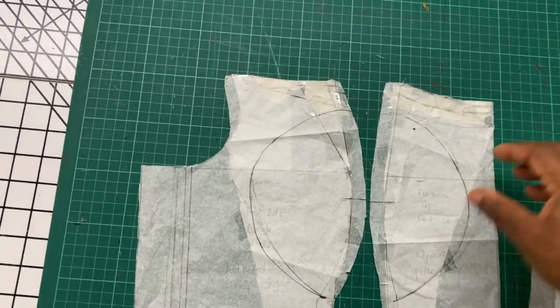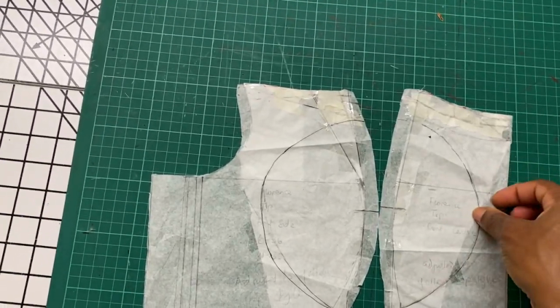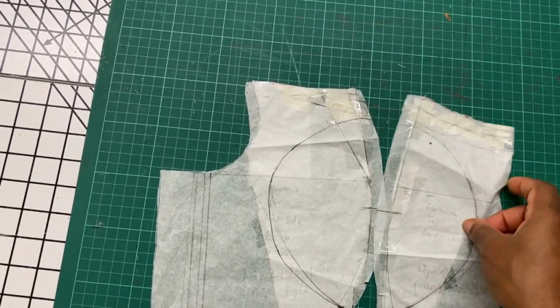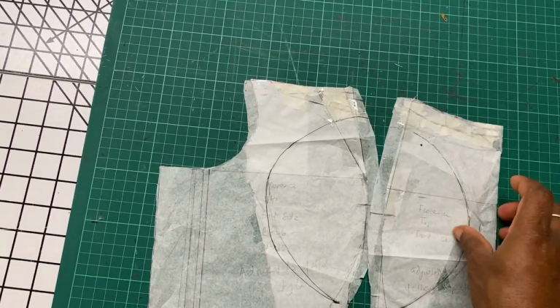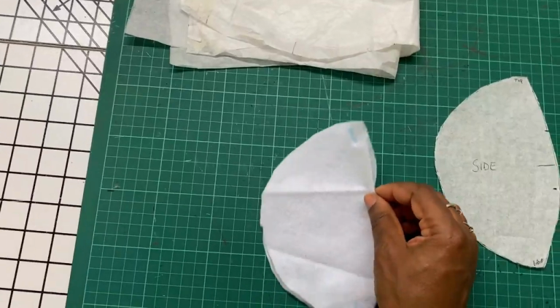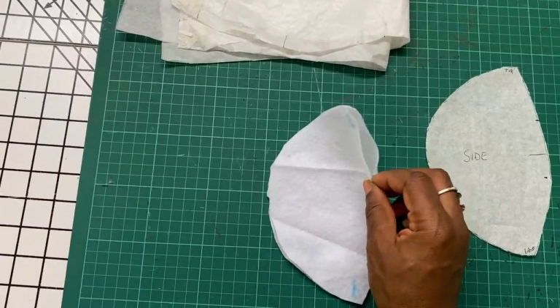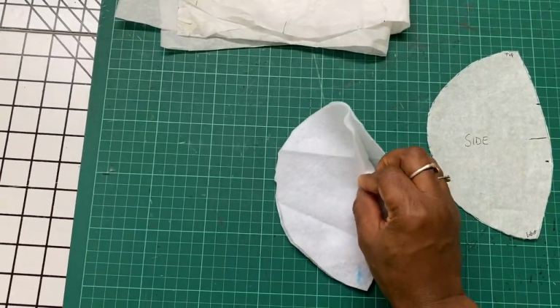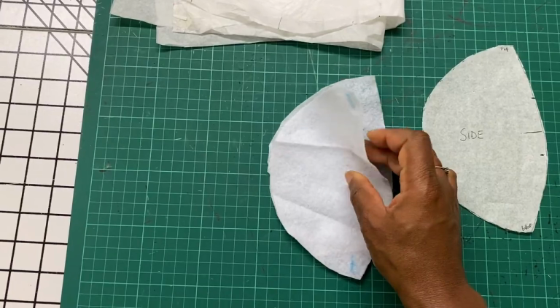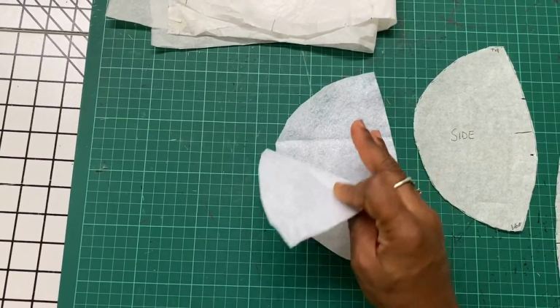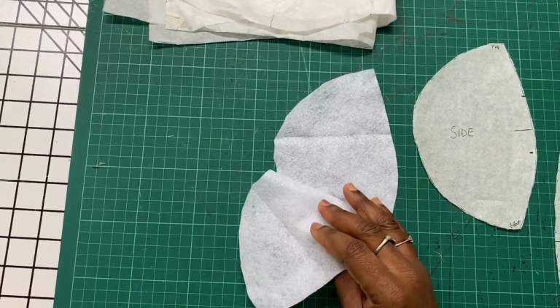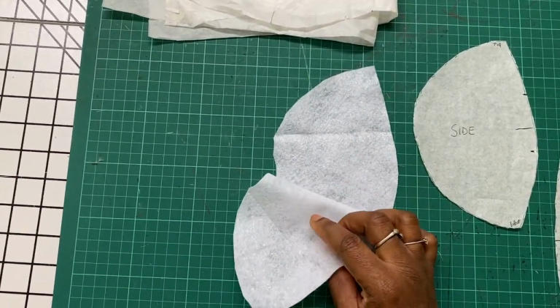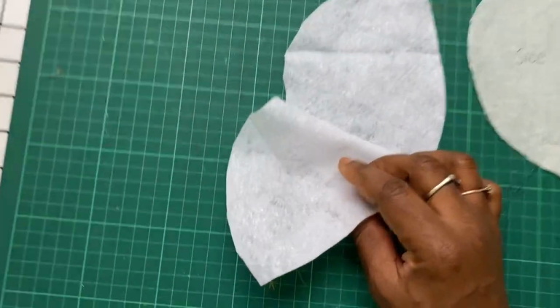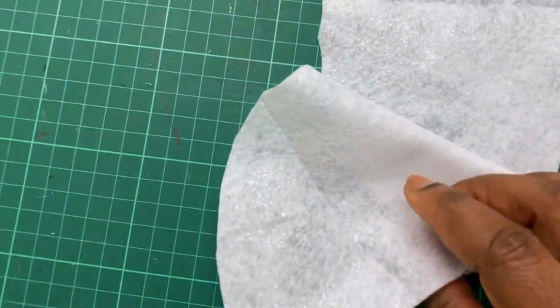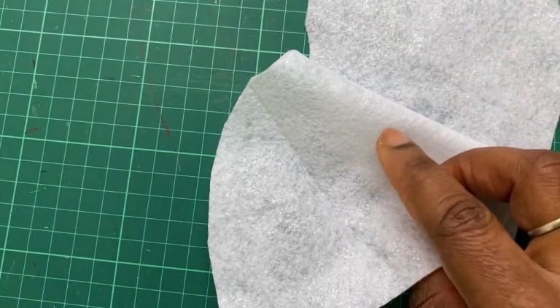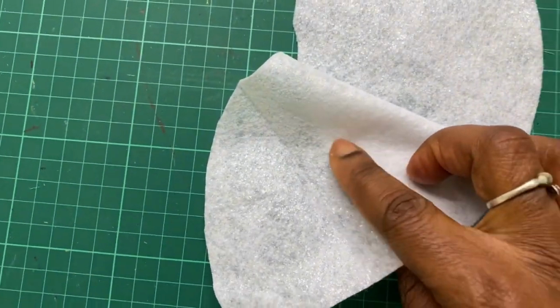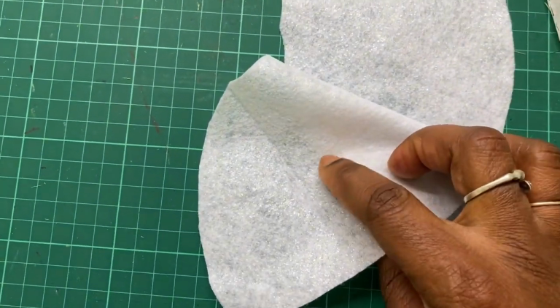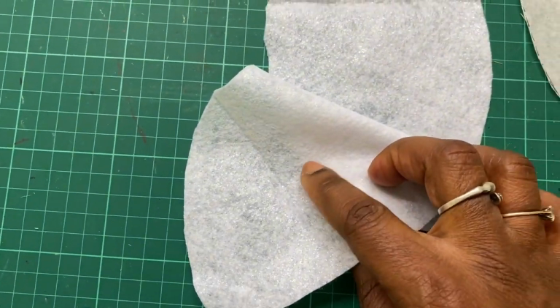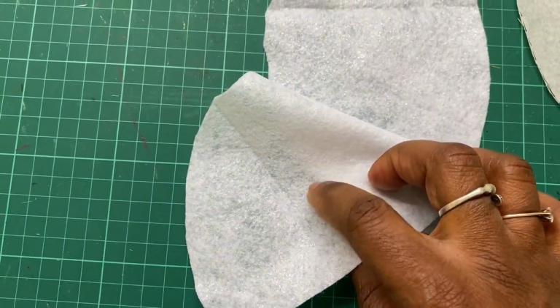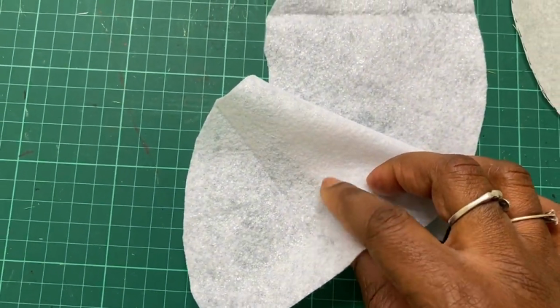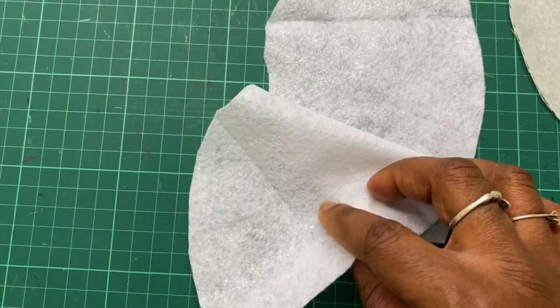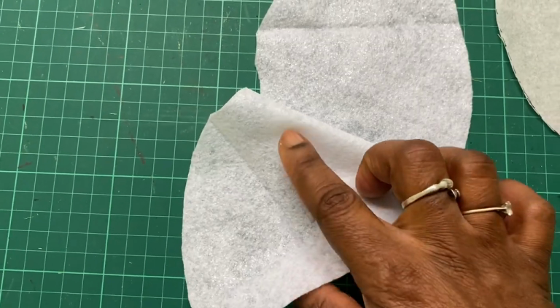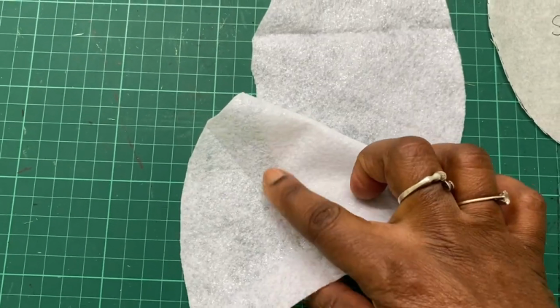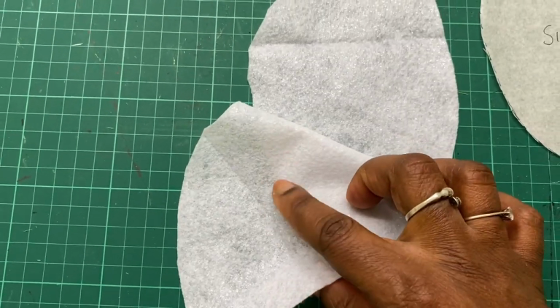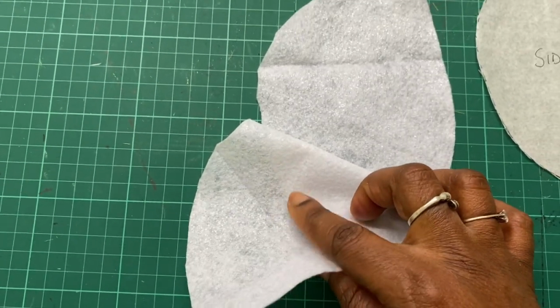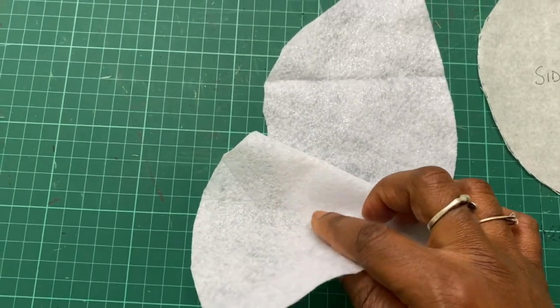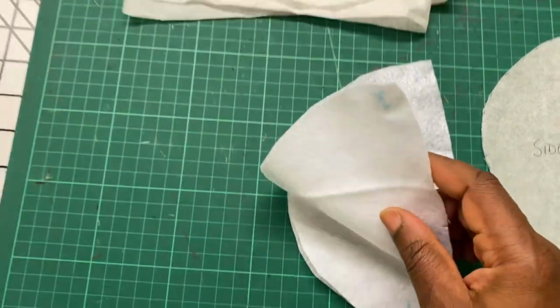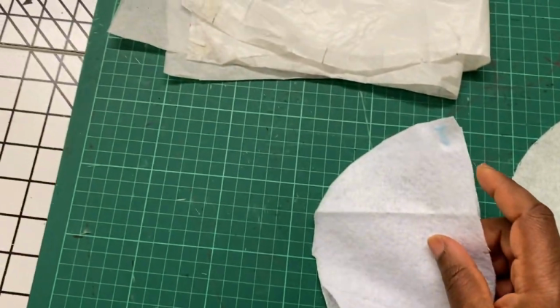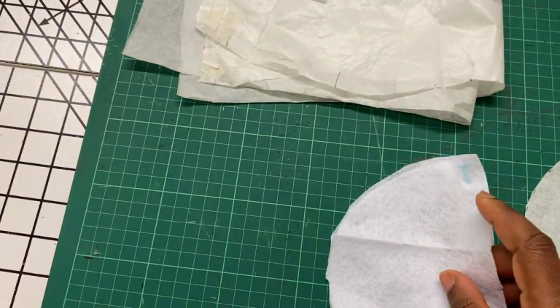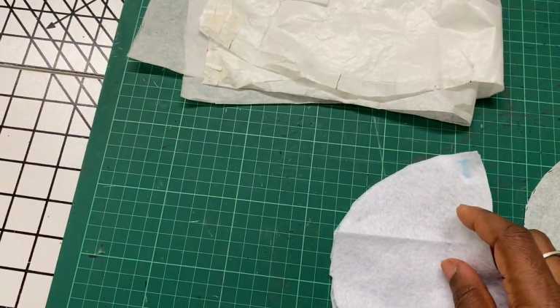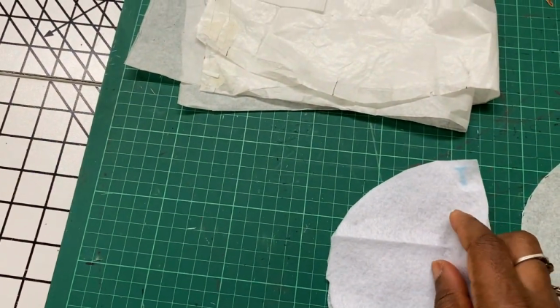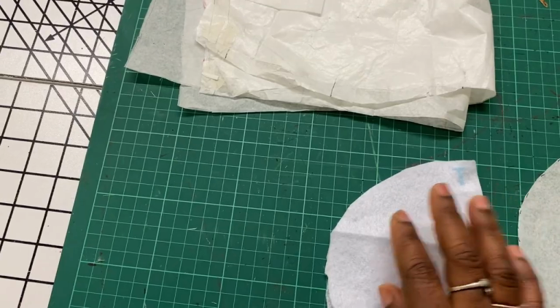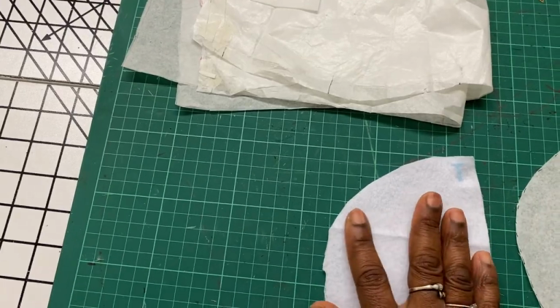This is the wadding cut out for the side front section. Looking closely you can see the shiny side, which has the gum — so you place the shiny side on the wrong side of the fabric when ironing.